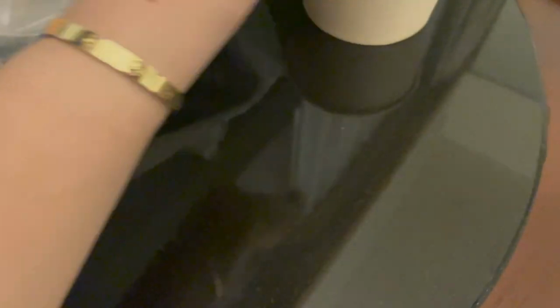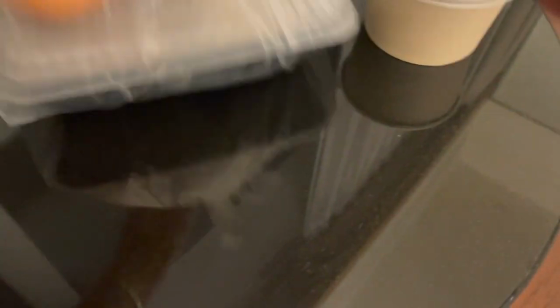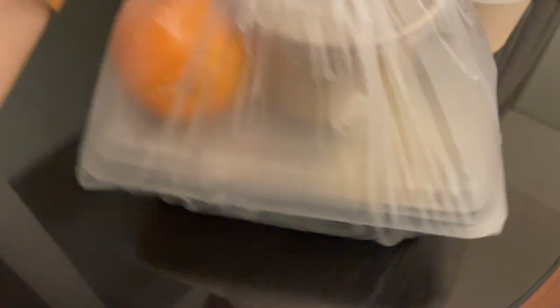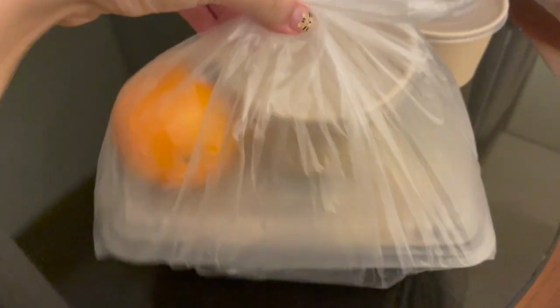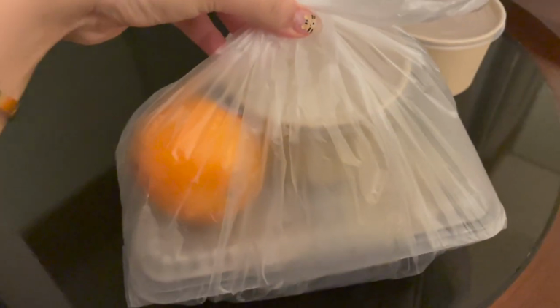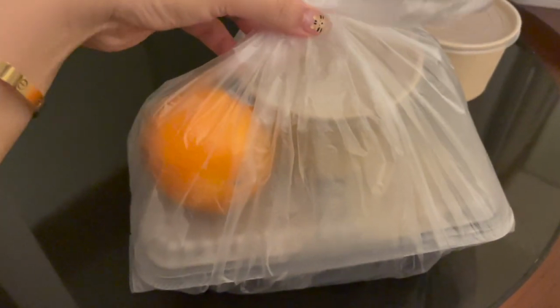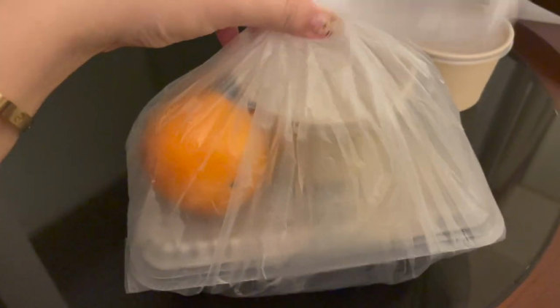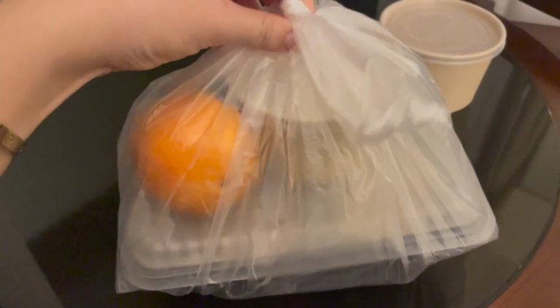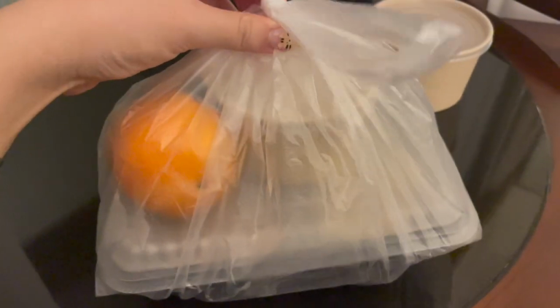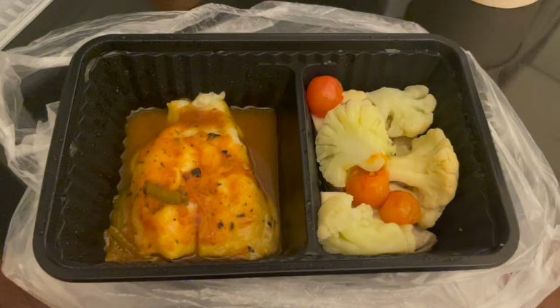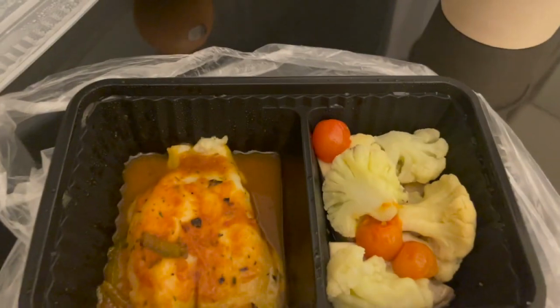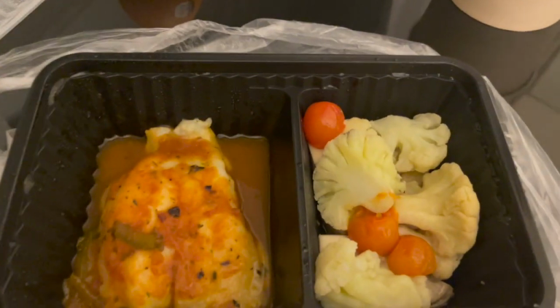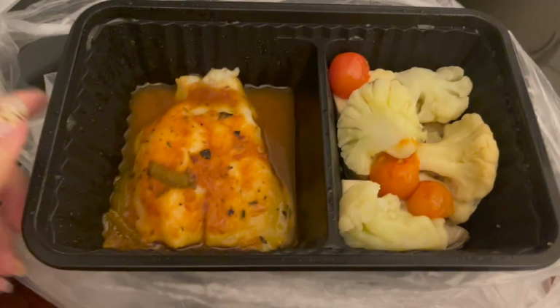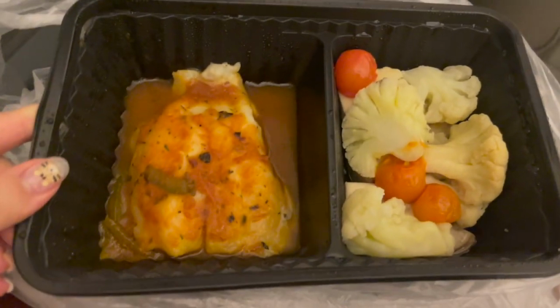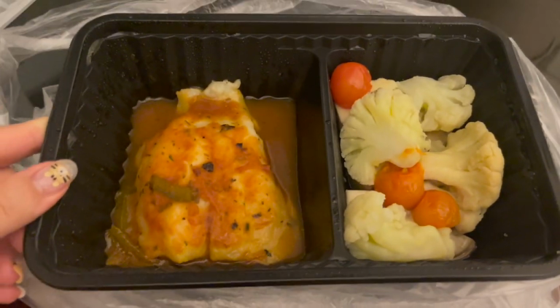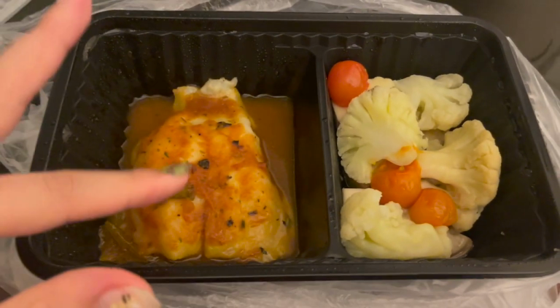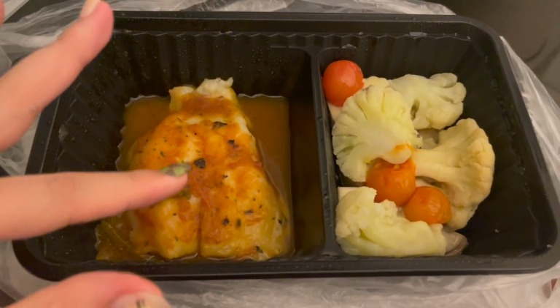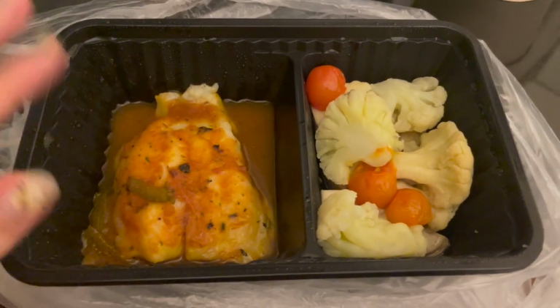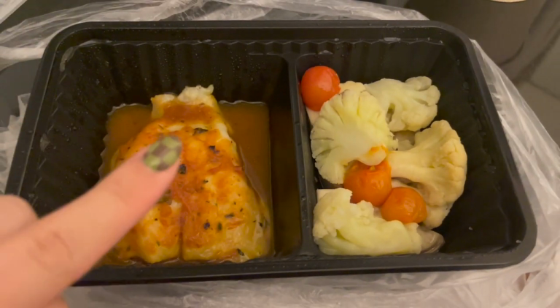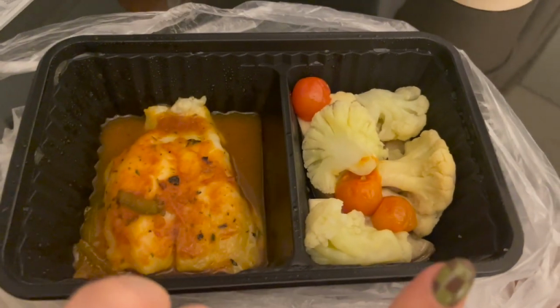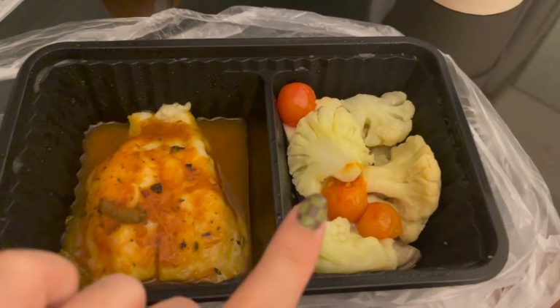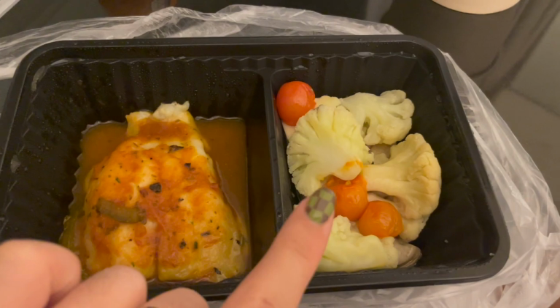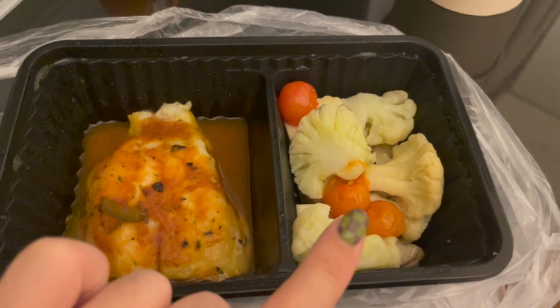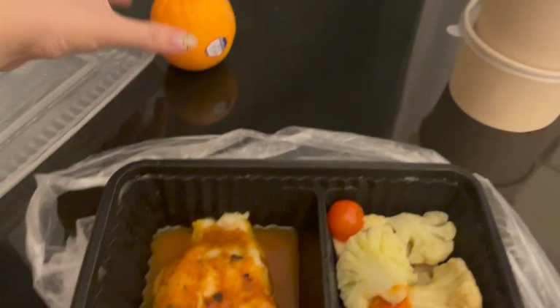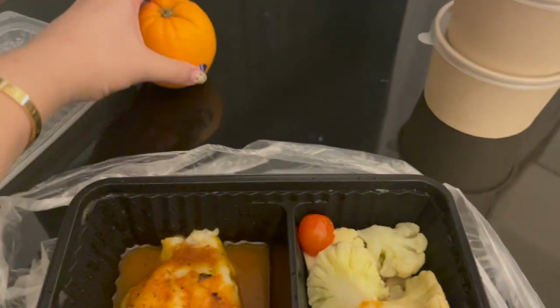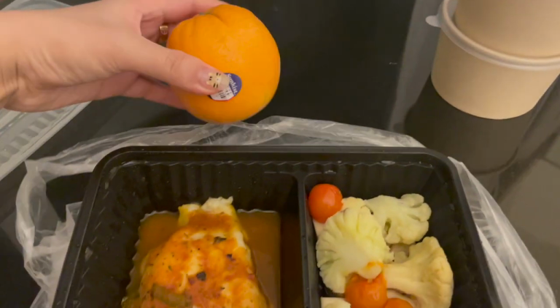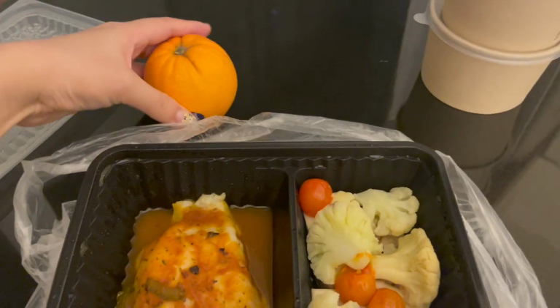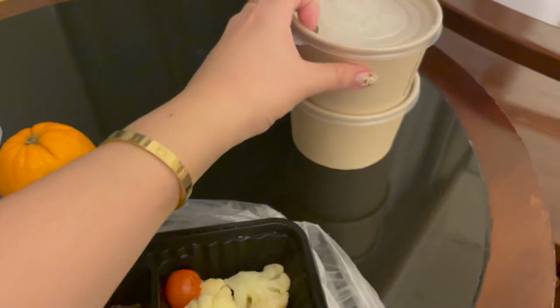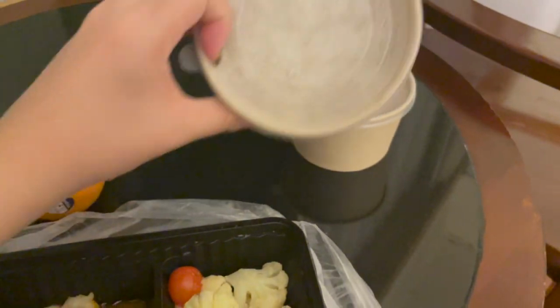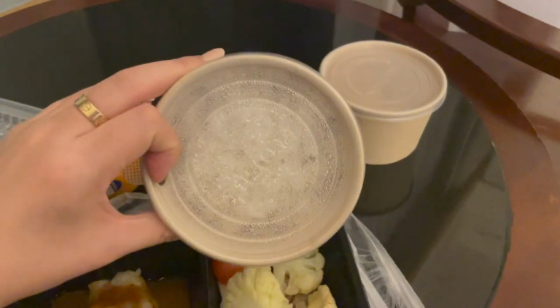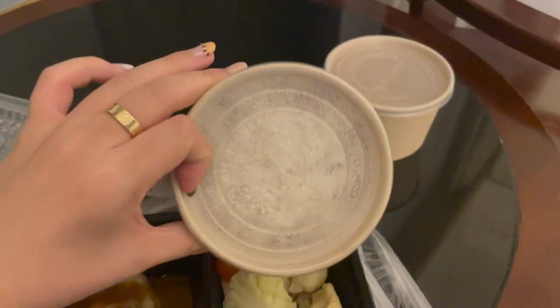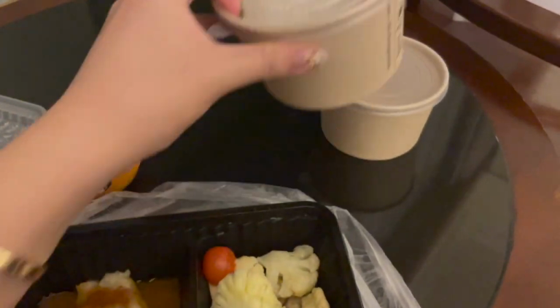This is the dinner — let's open it up. It's some fish with tomato sauce and broccoli, and we got an orange and some rice.